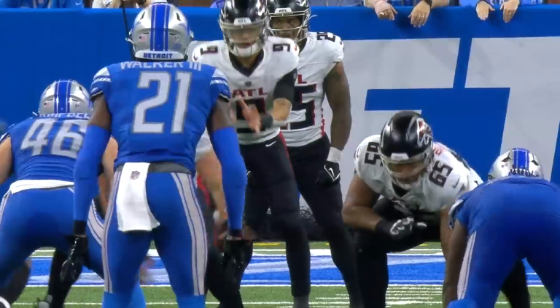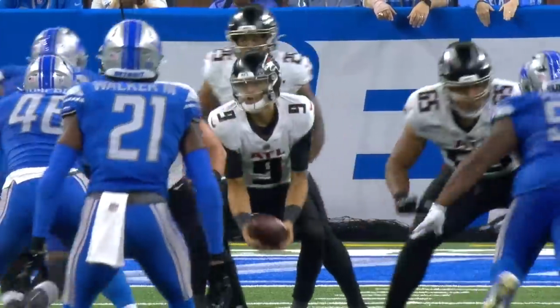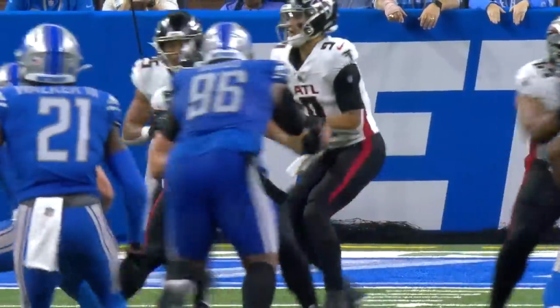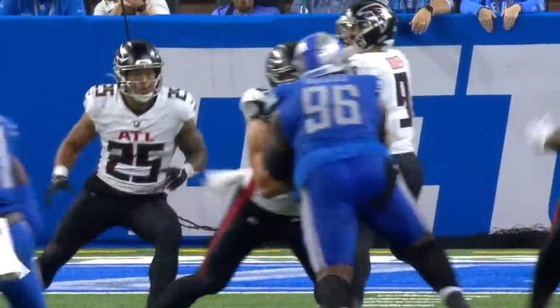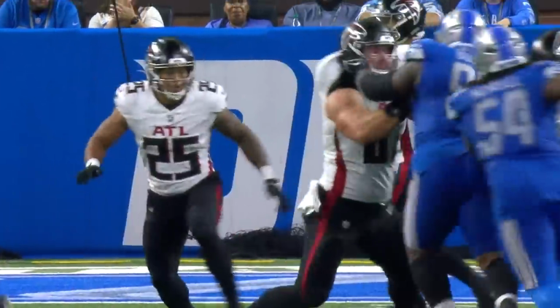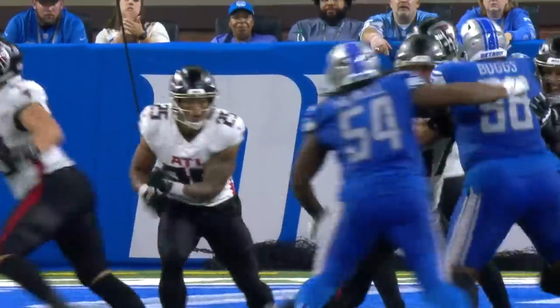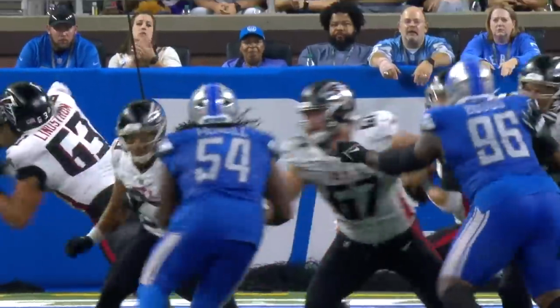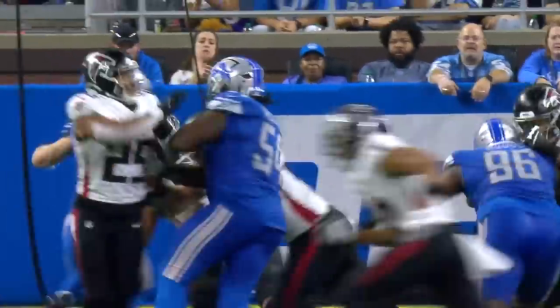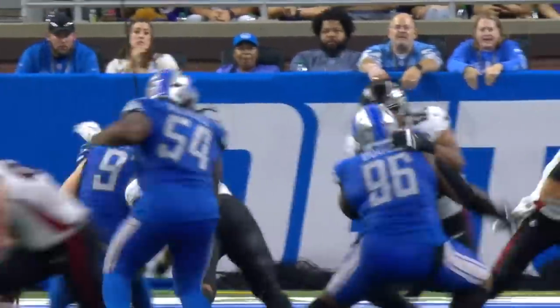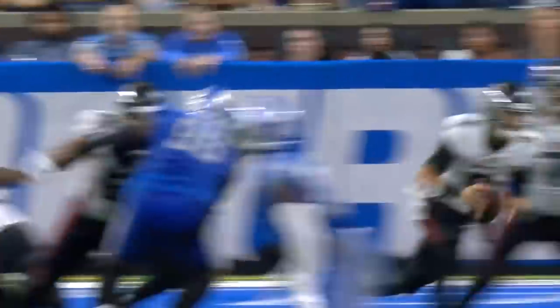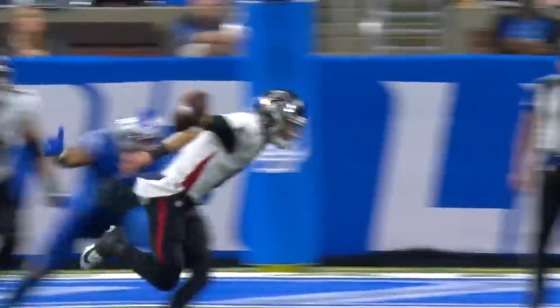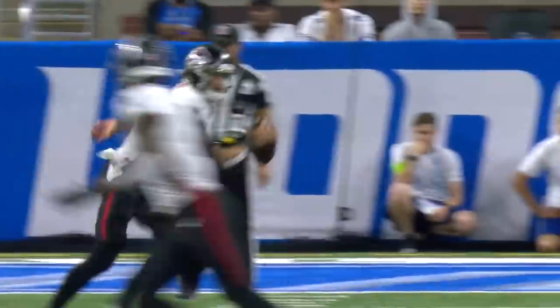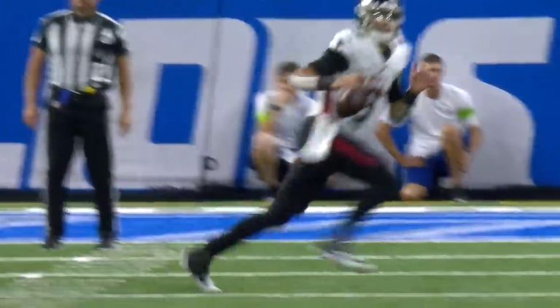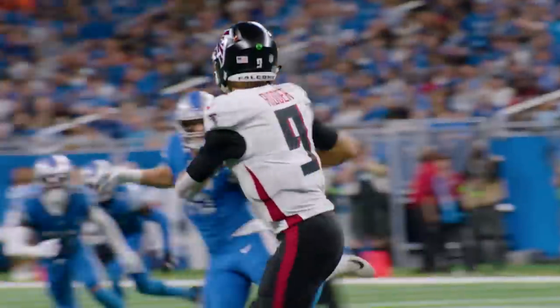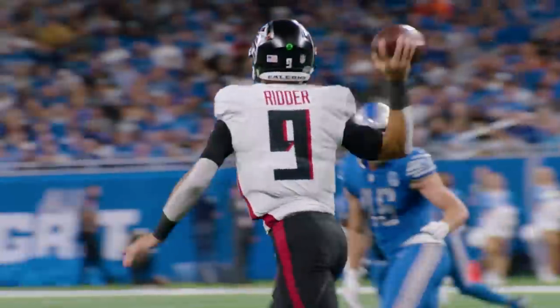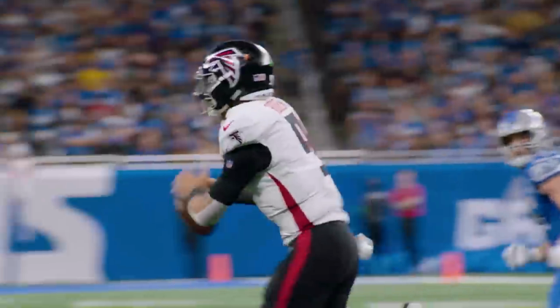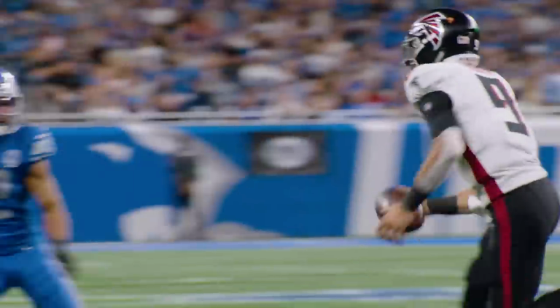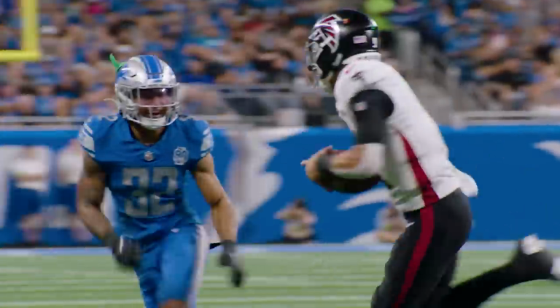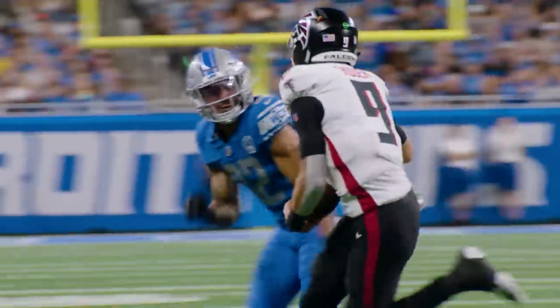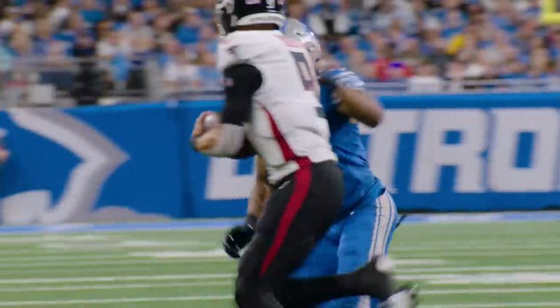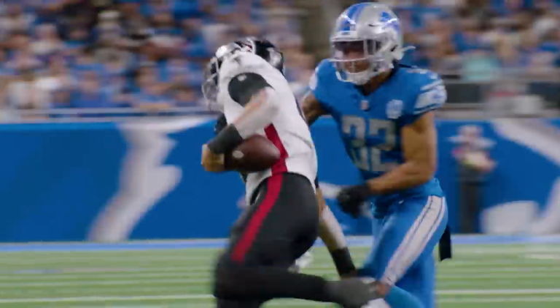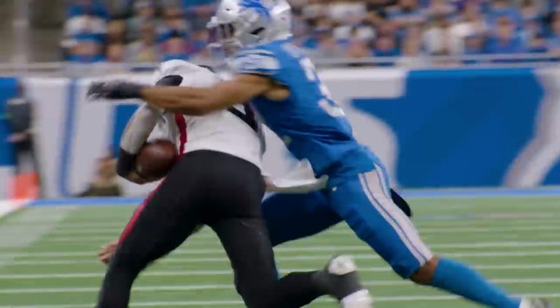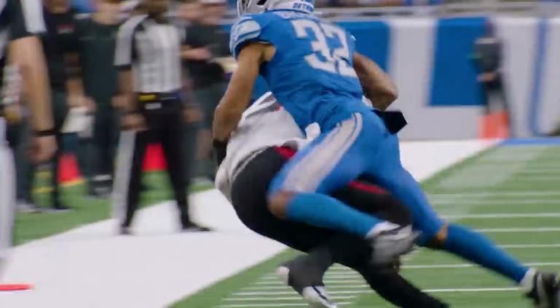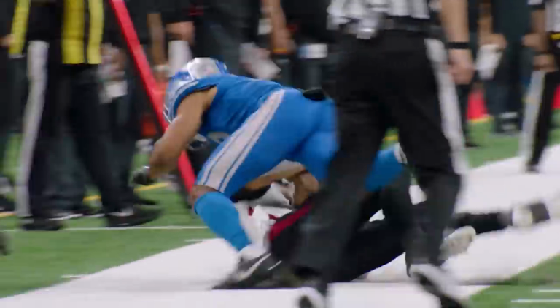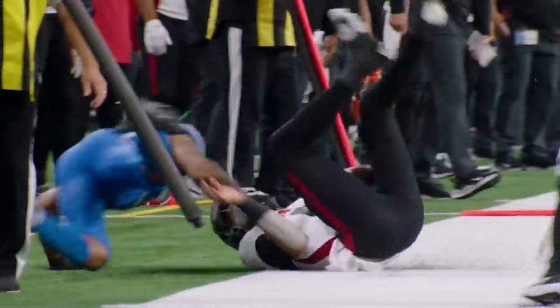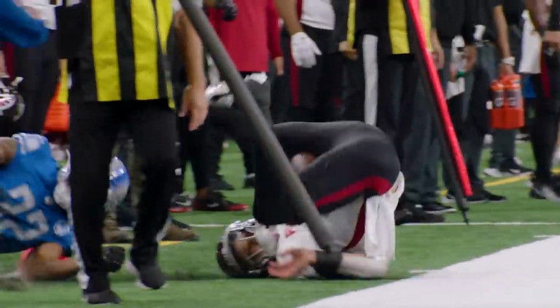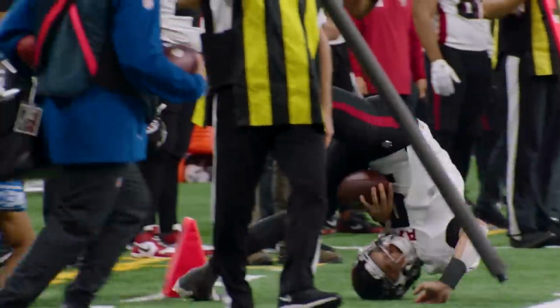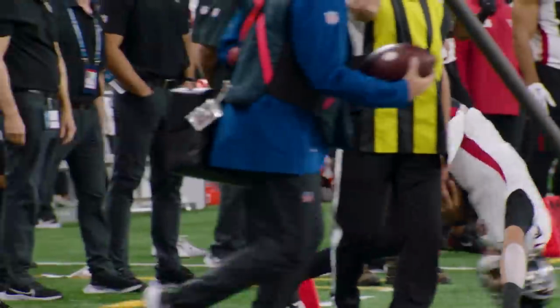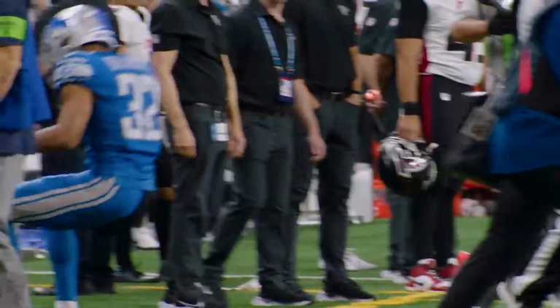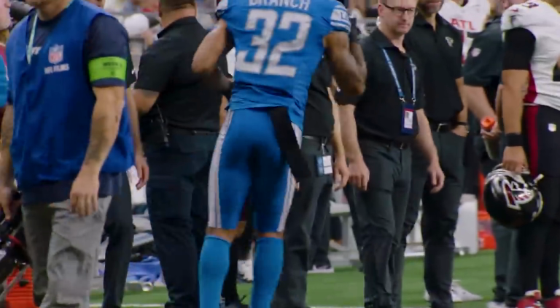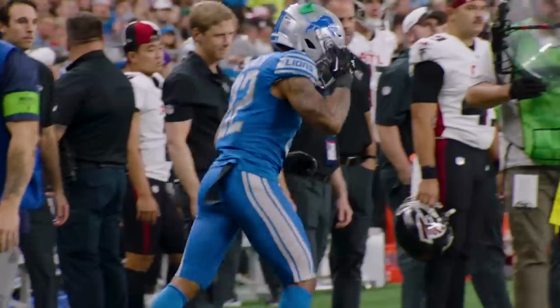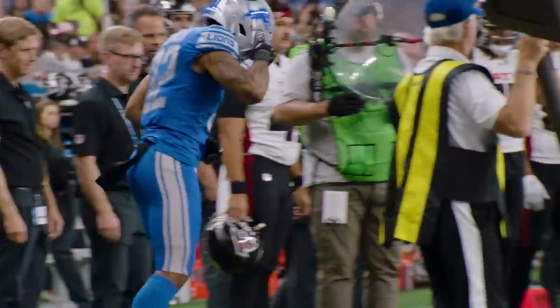Long count in there for Ritter, takes the snap, wants to throw, being rushed, going to take it himself, rolling left — being chased by Branch, and shoved out of bounds to the 19-yard line.